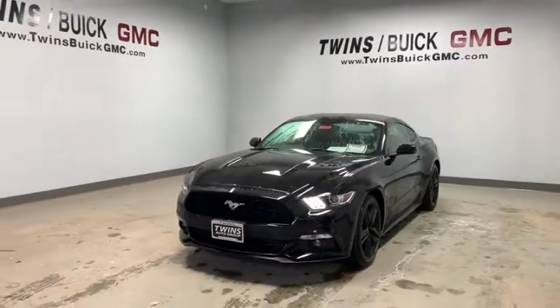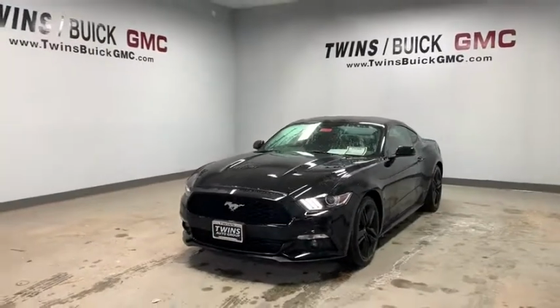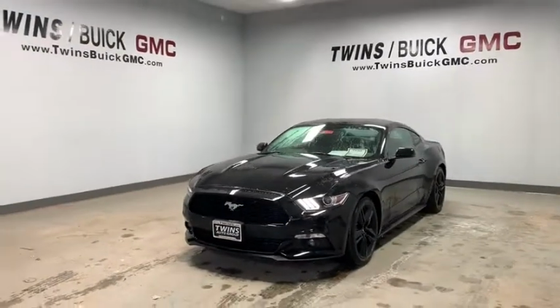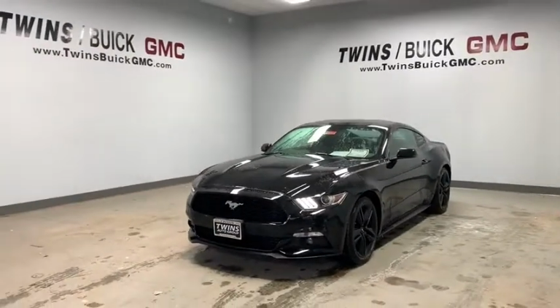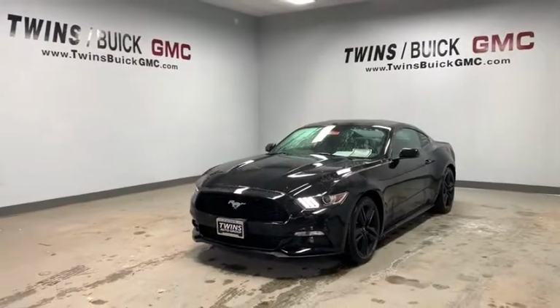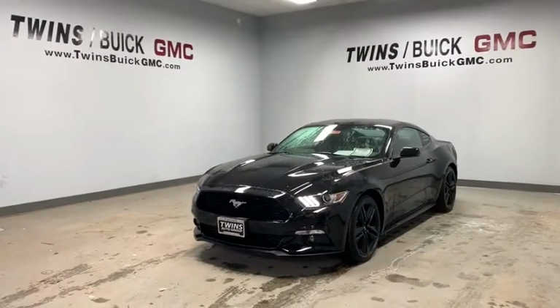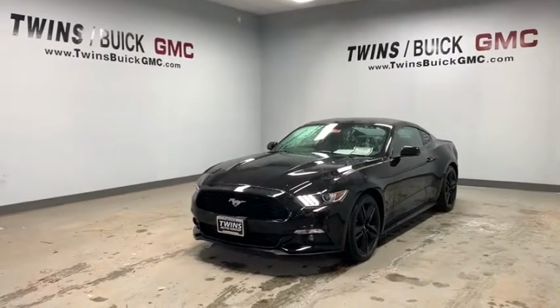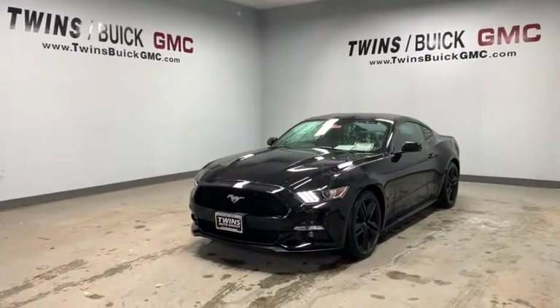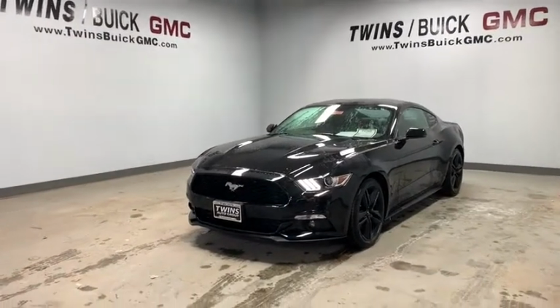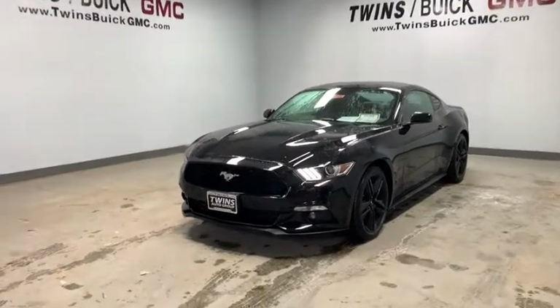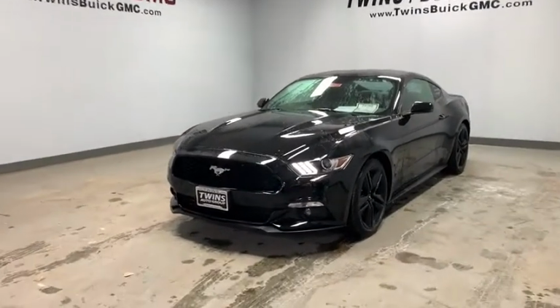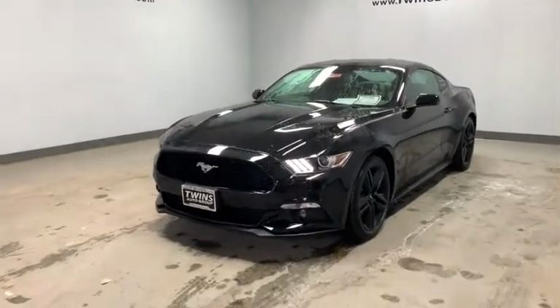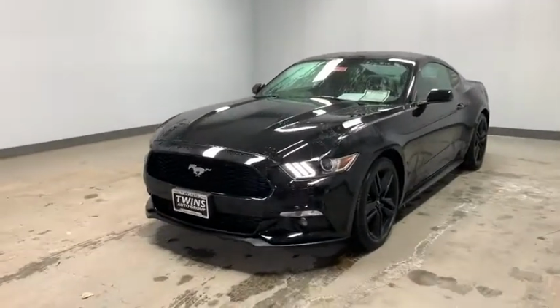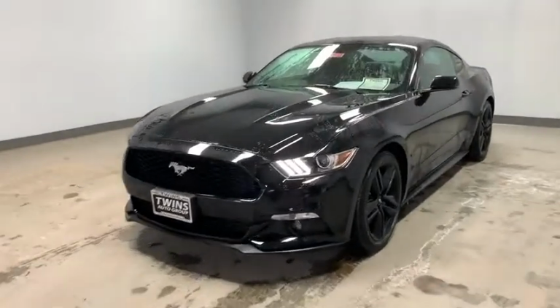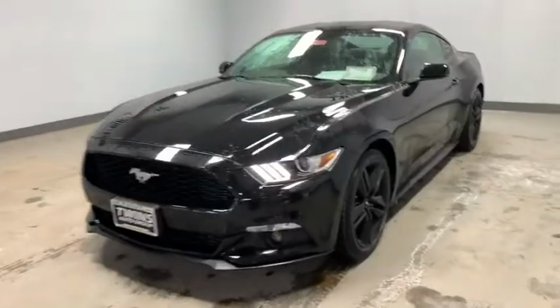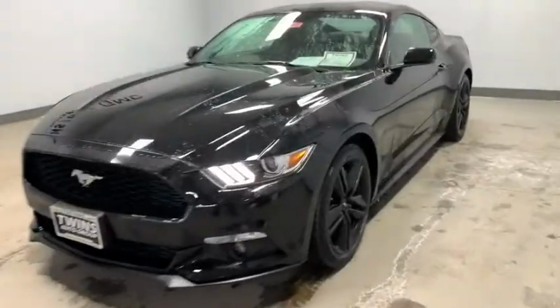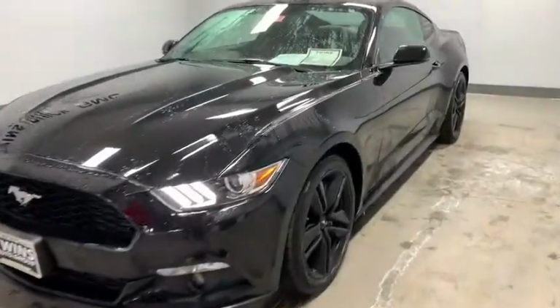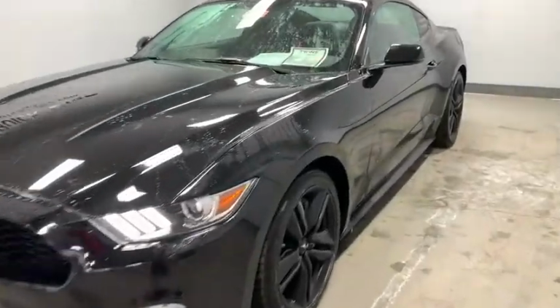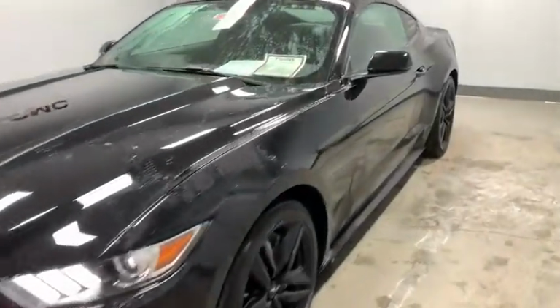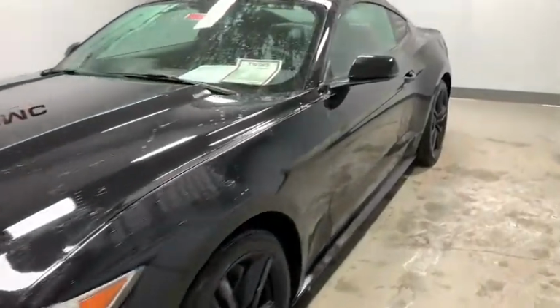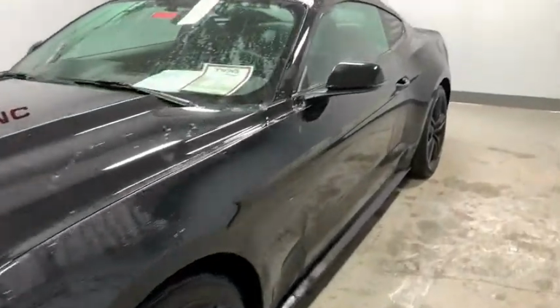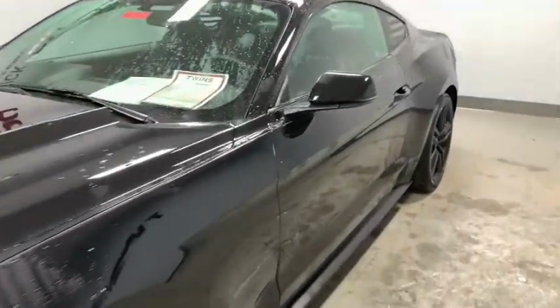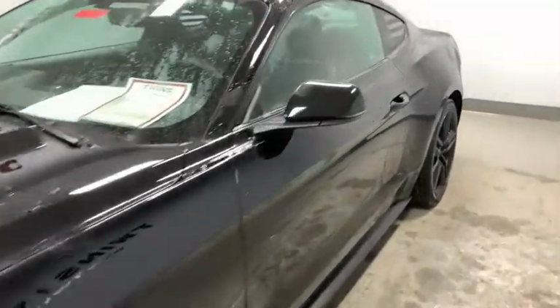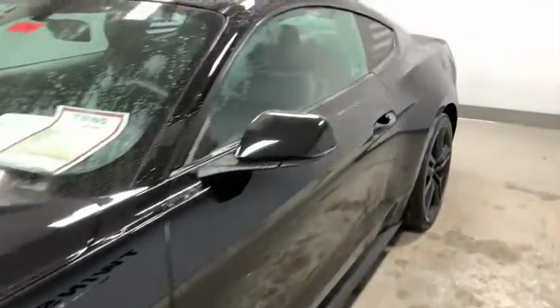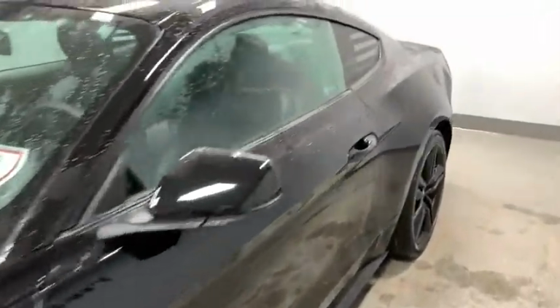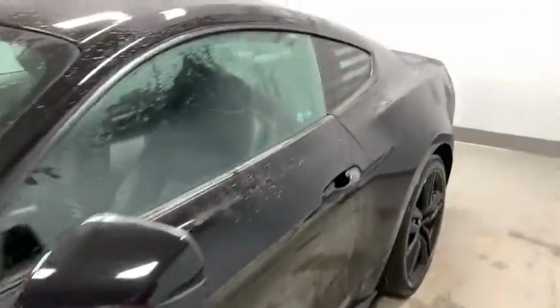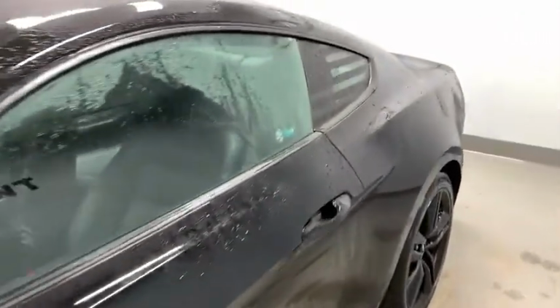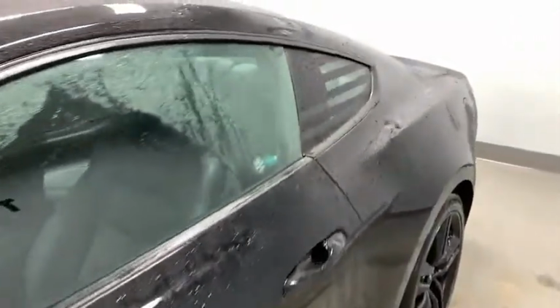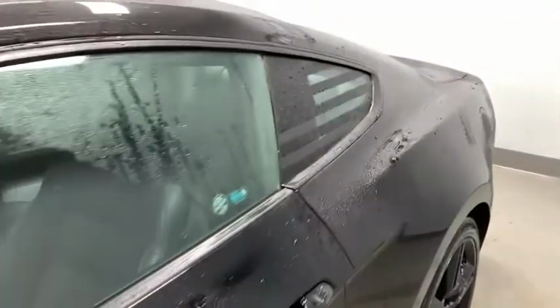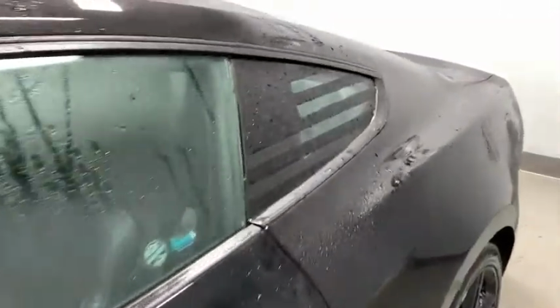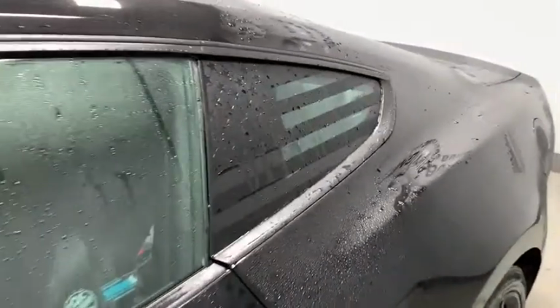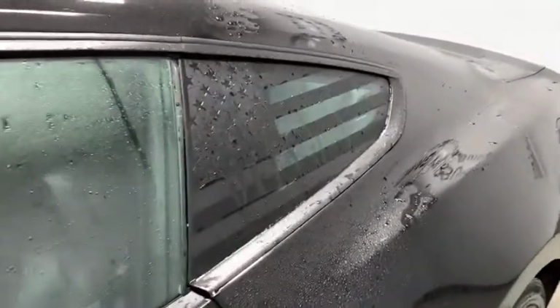Power passenger seat, traction control, dual airbags, power steering, alloy wheels, four-wheel disc brakes, universal garage door opener, compass.